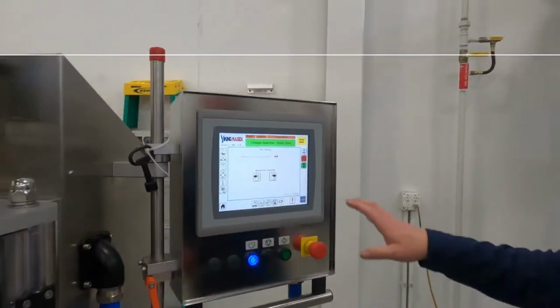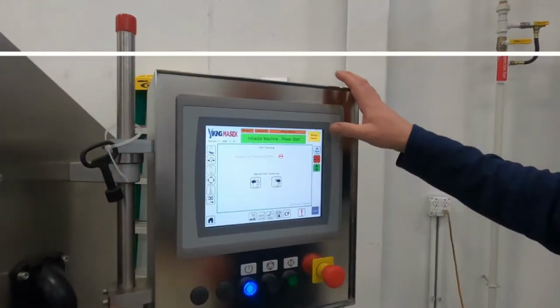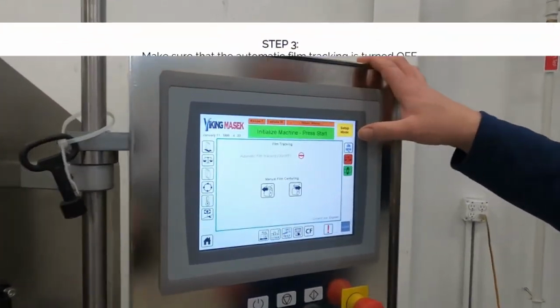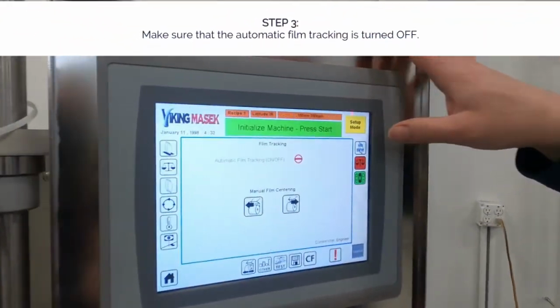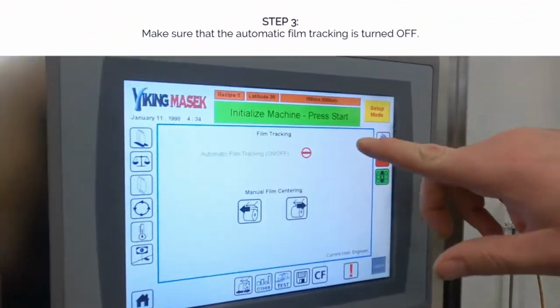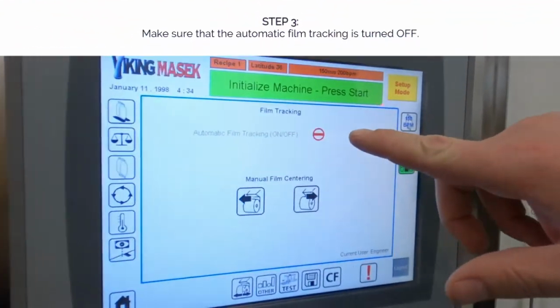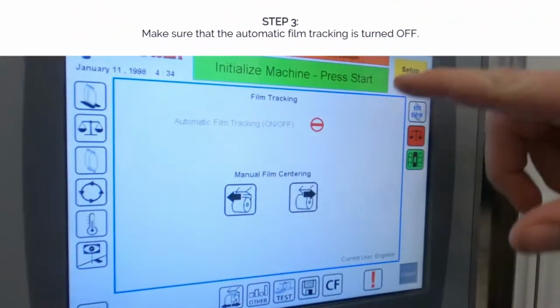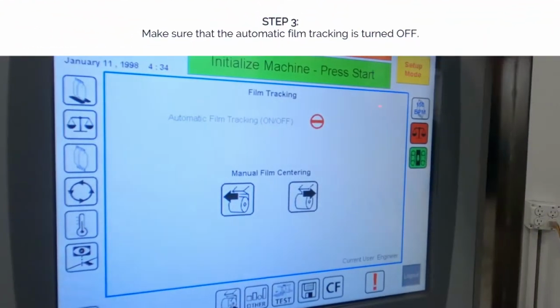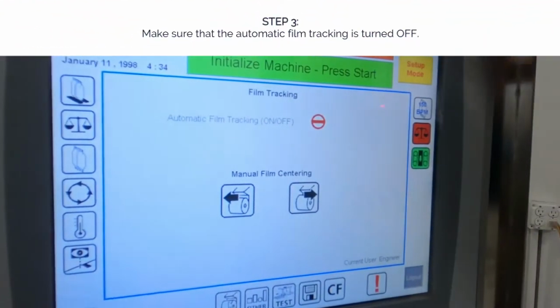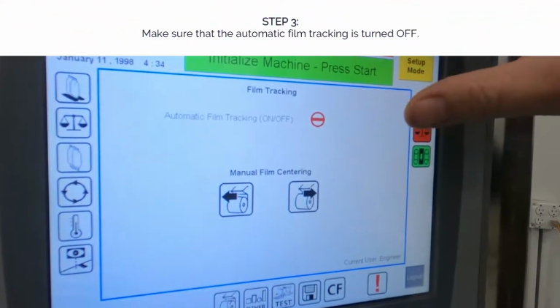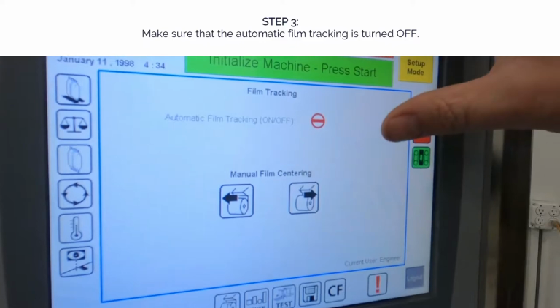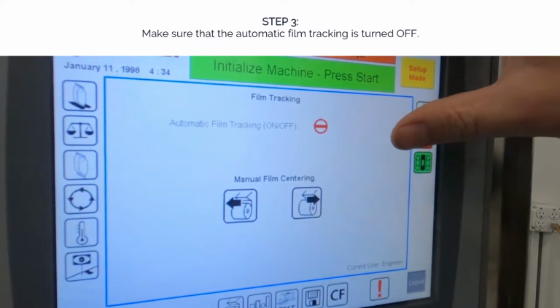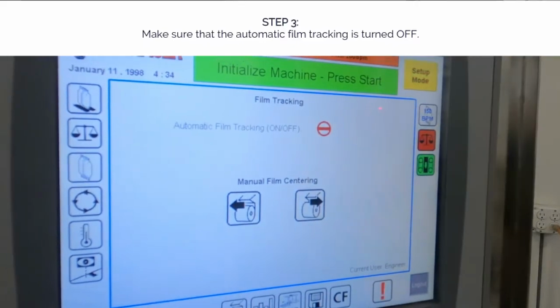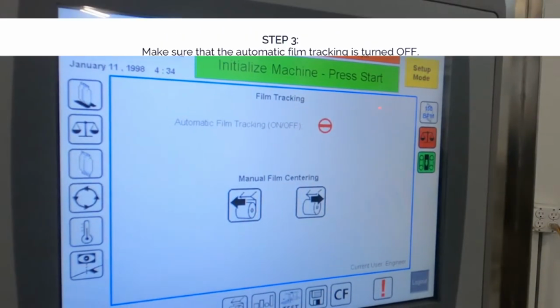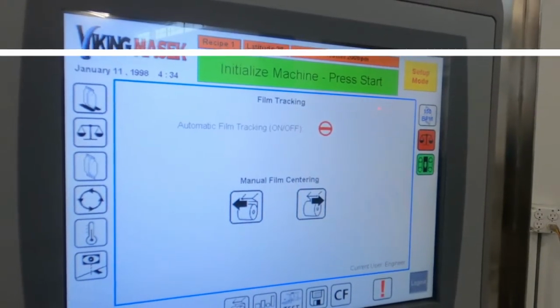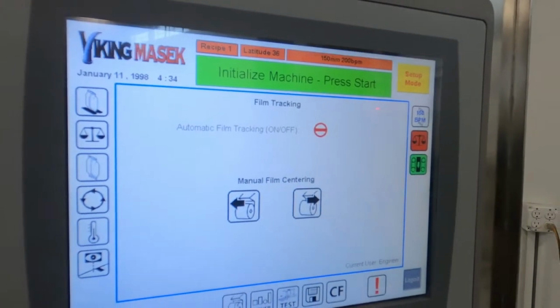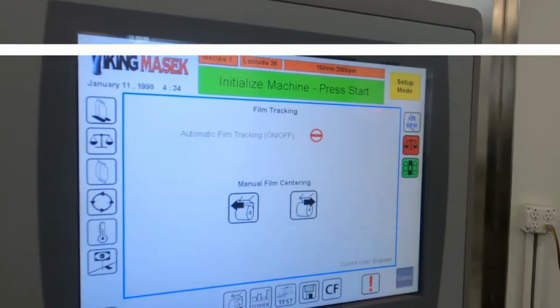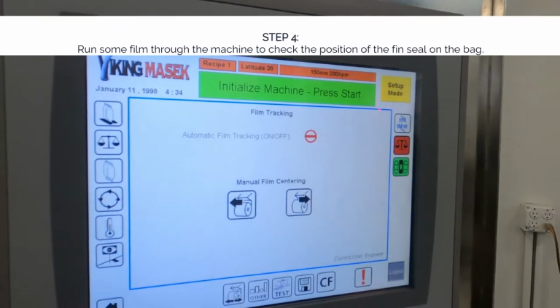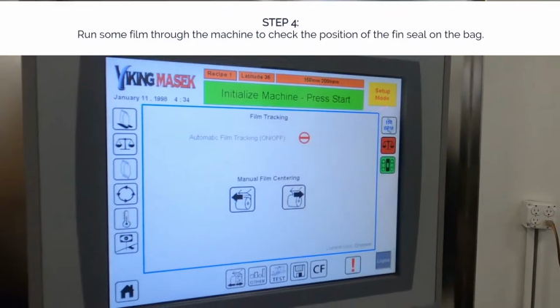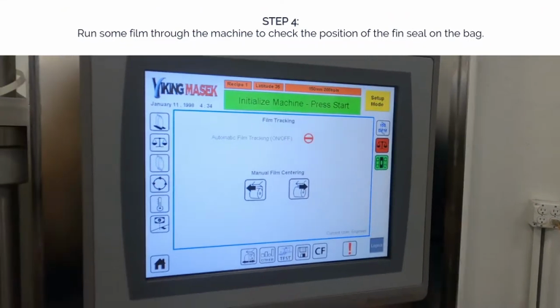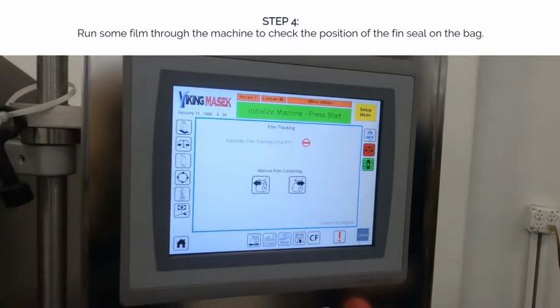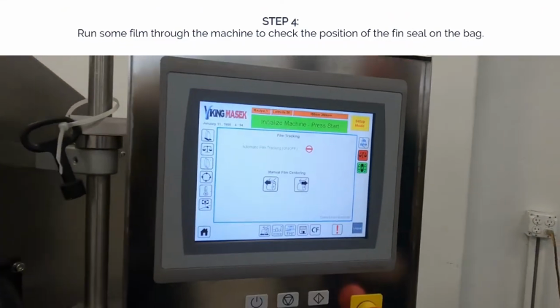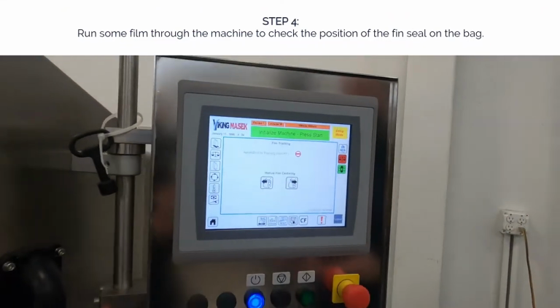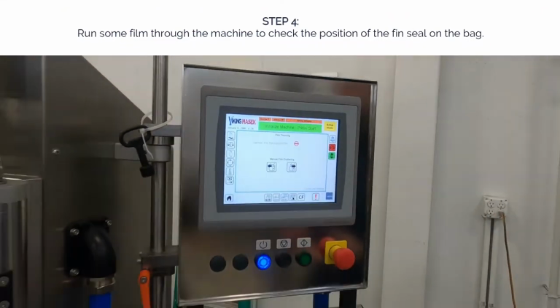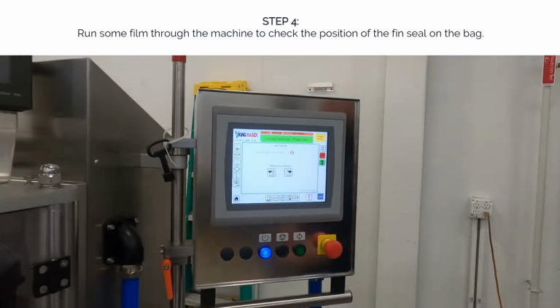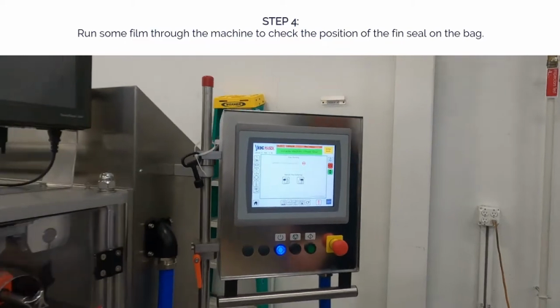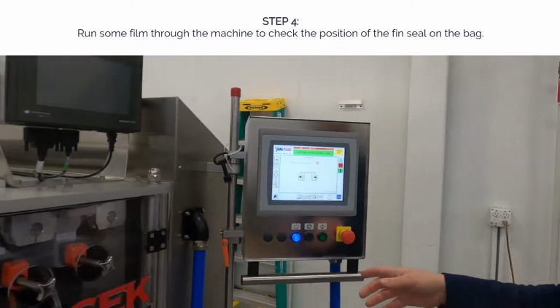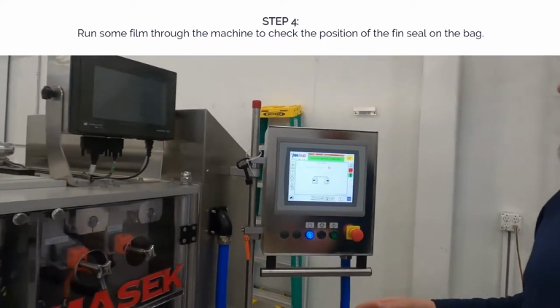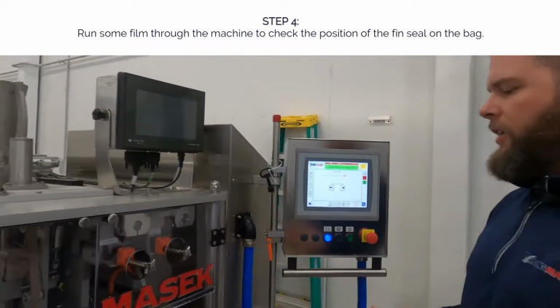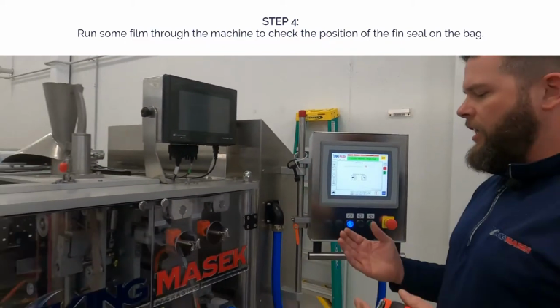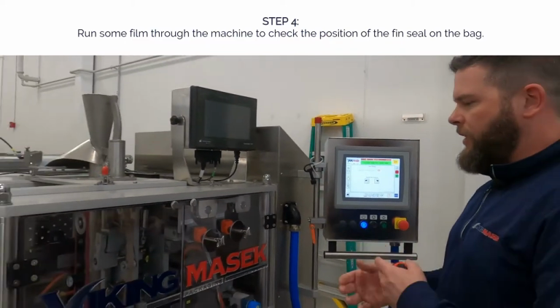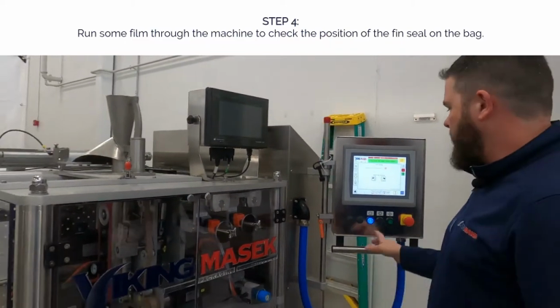We'll make sure that our auto film tracking is turned off, and then we want to run some film to see where we're at as far as the fin seal.